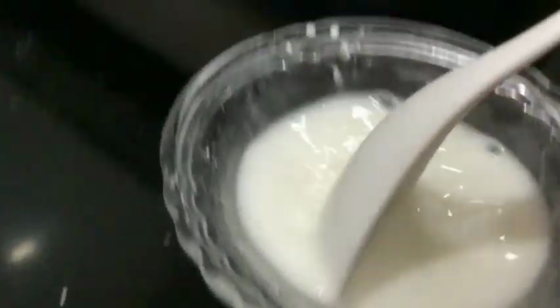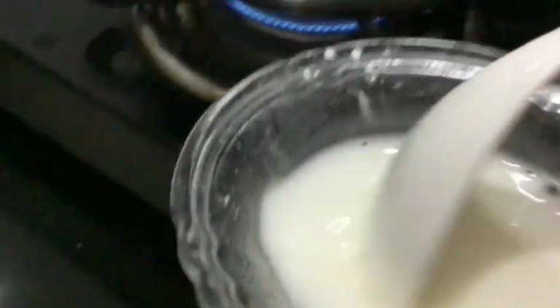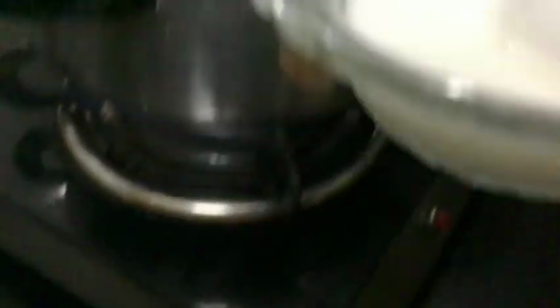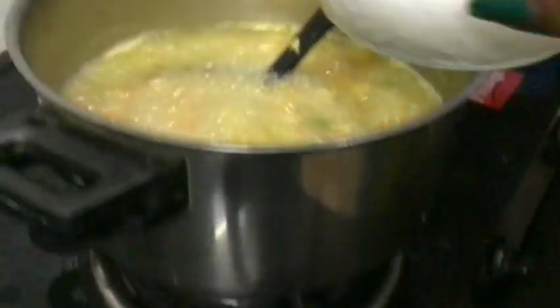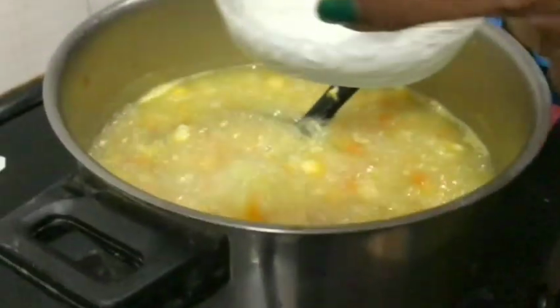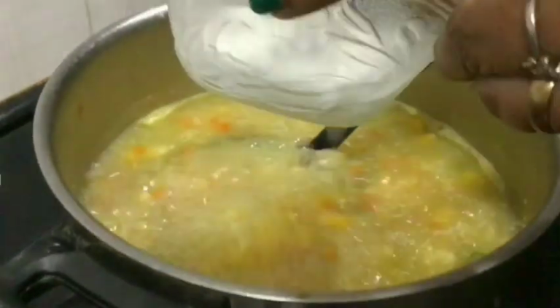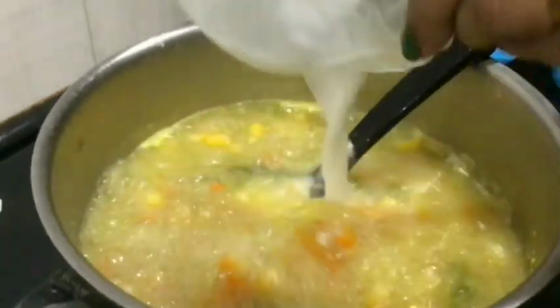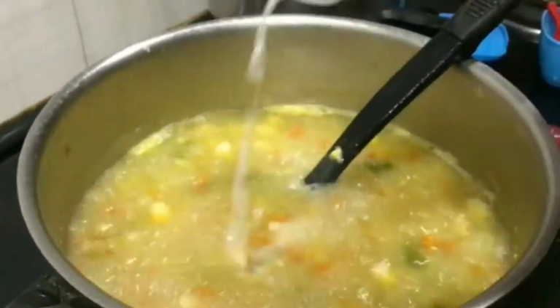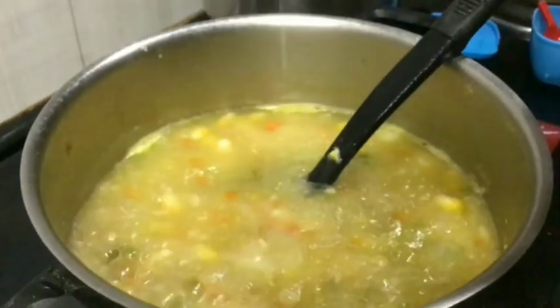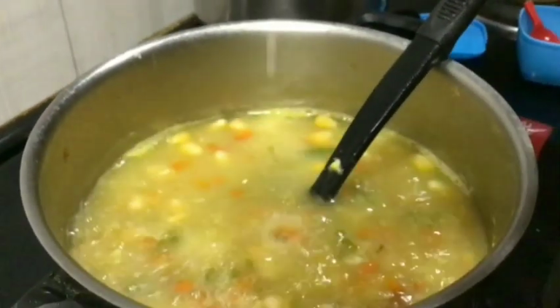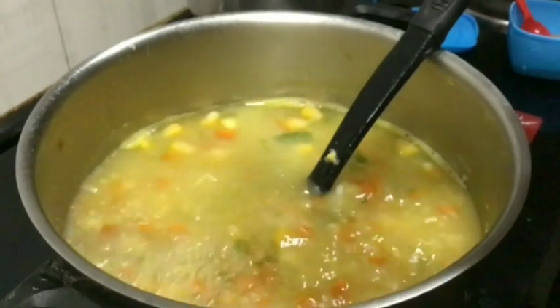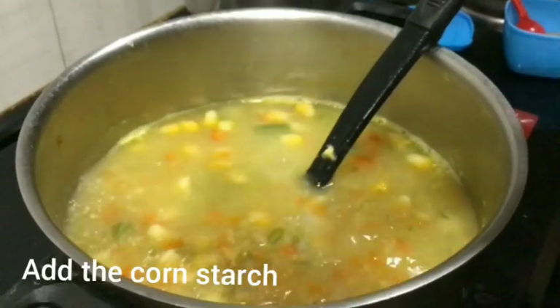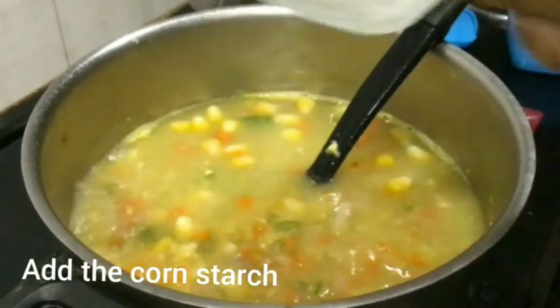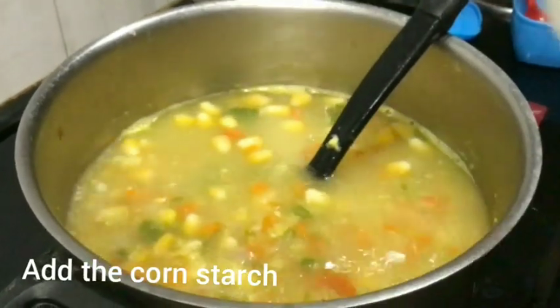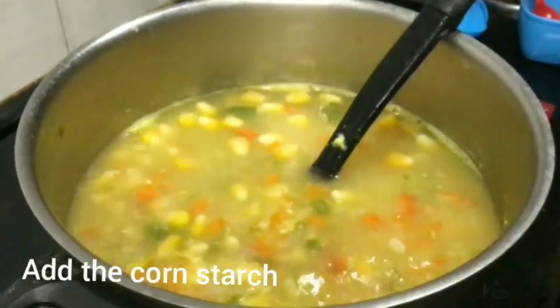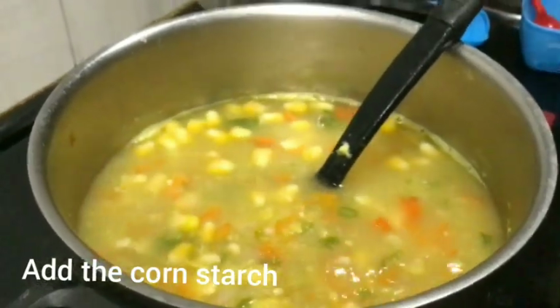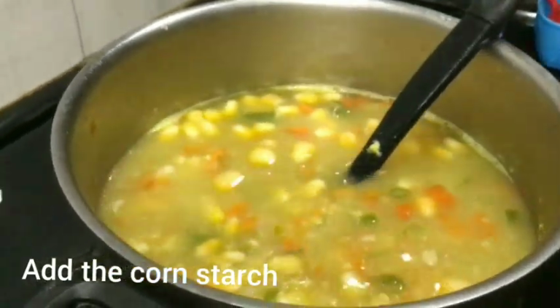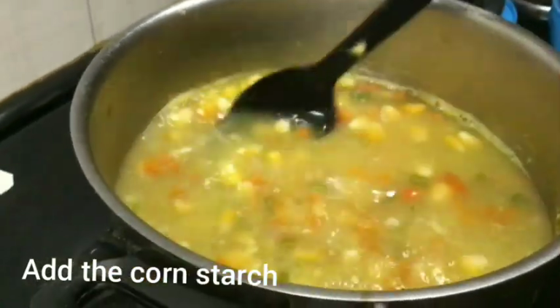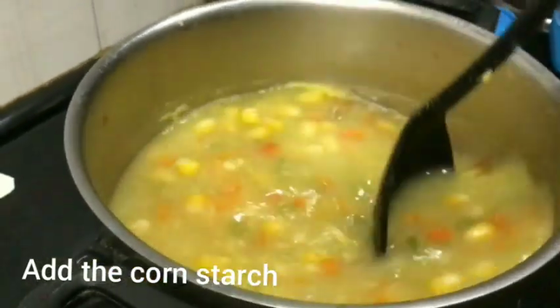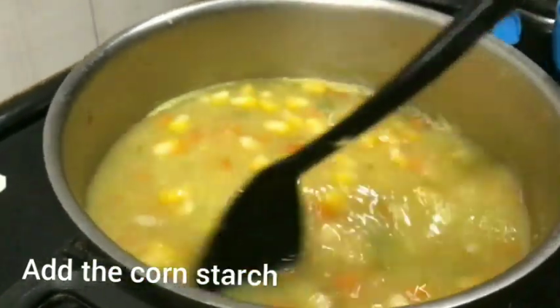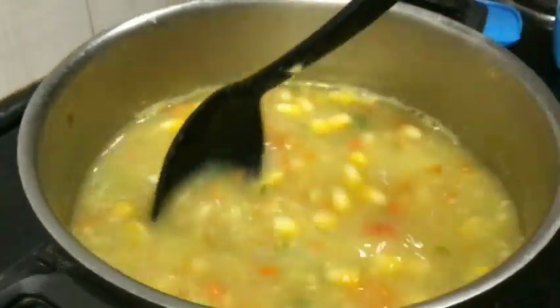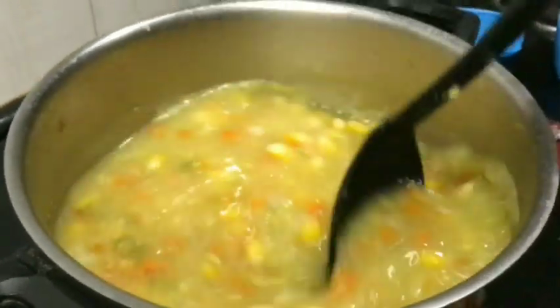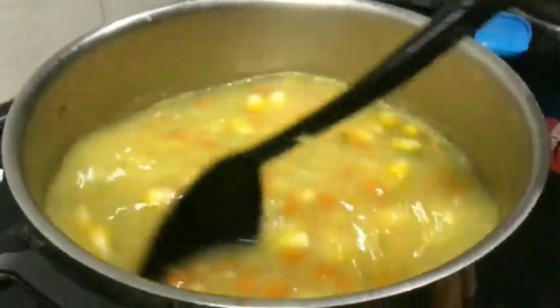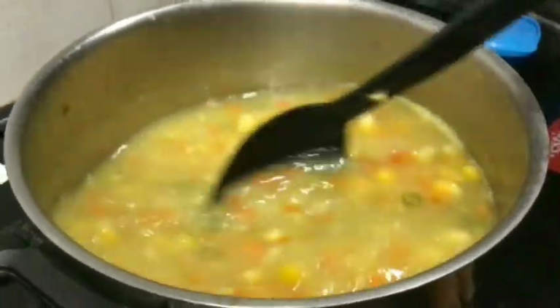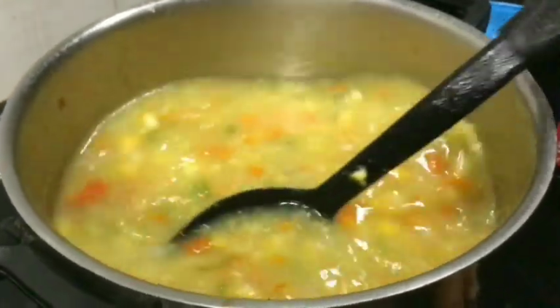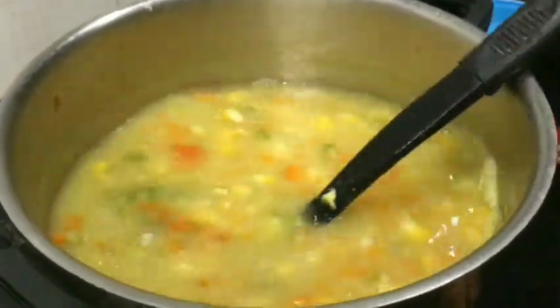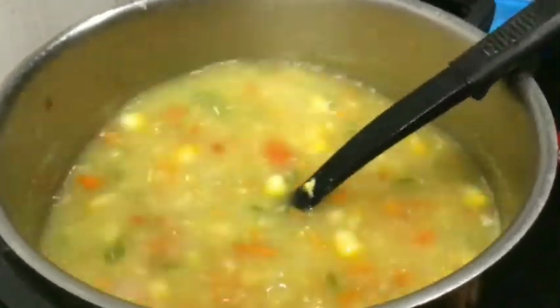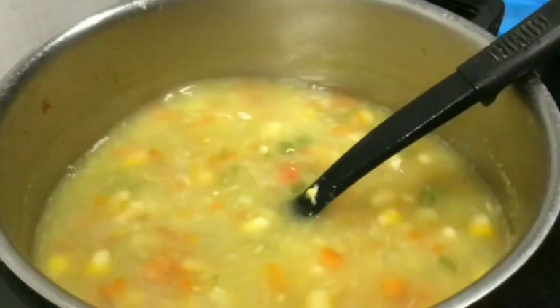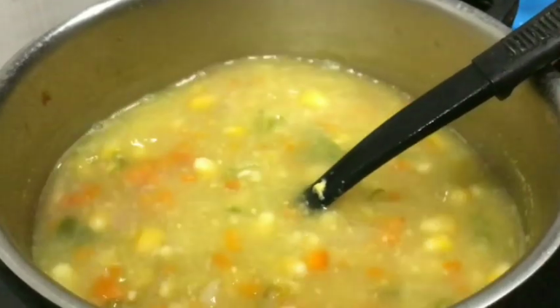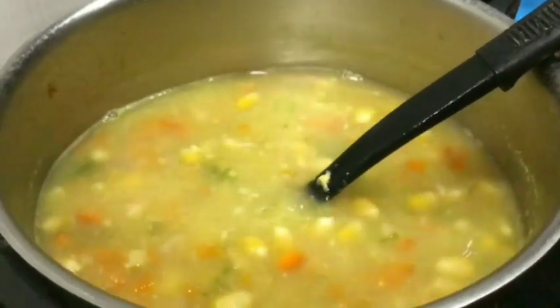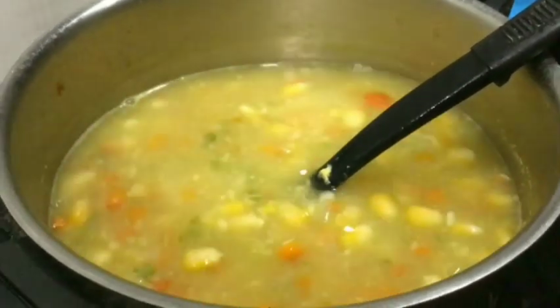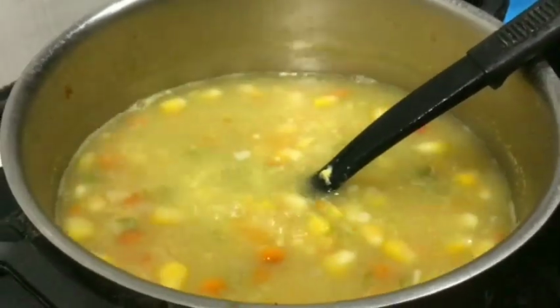Now we have 15 minutes. Let's check it out. Put it in a little bit — that's good. We'll have a sweet soup next time.